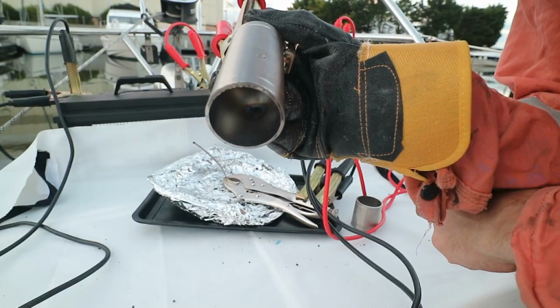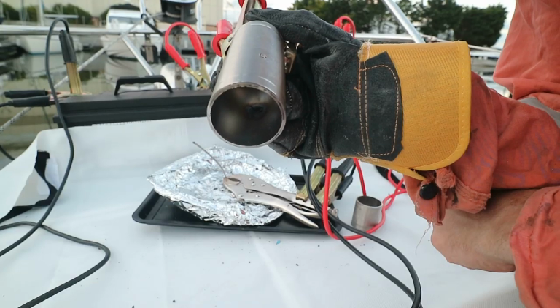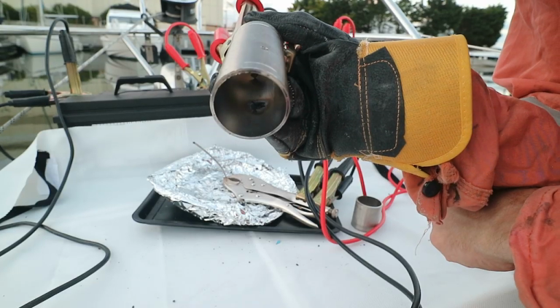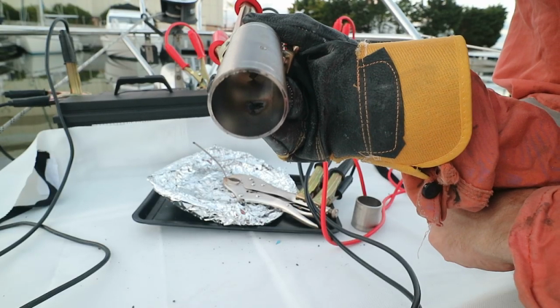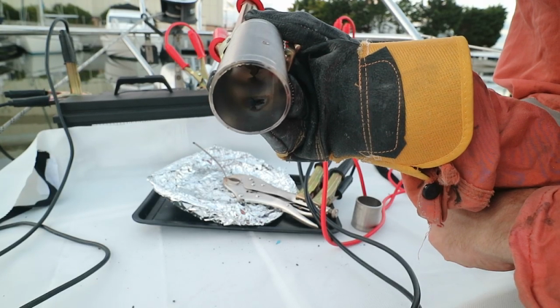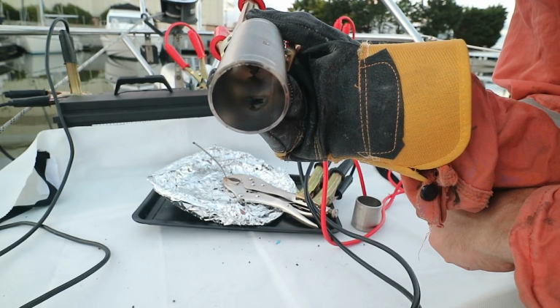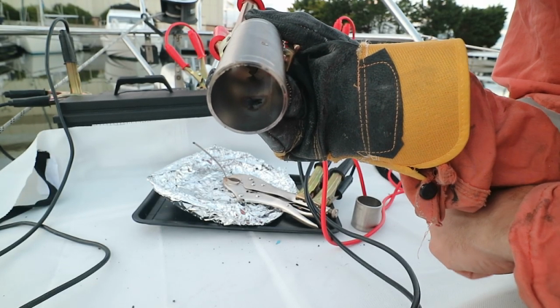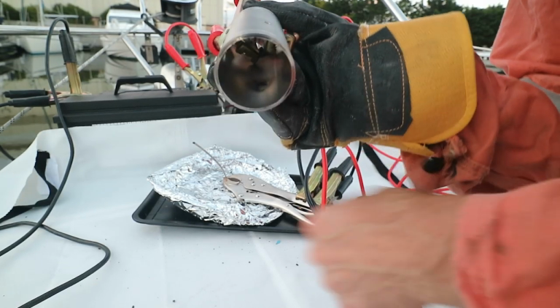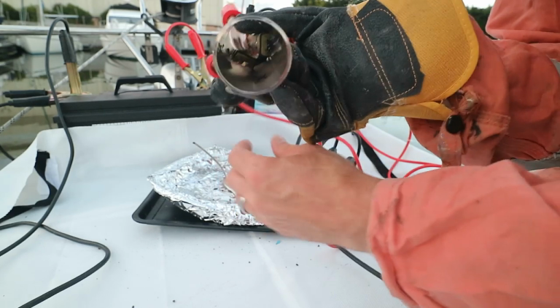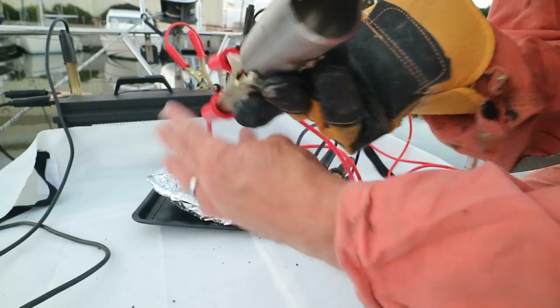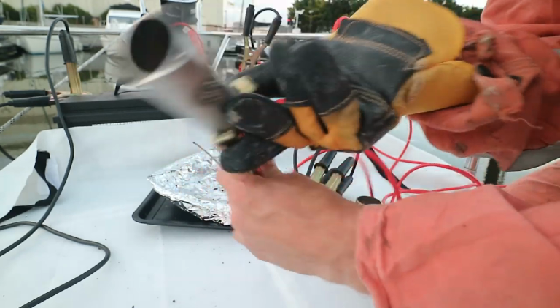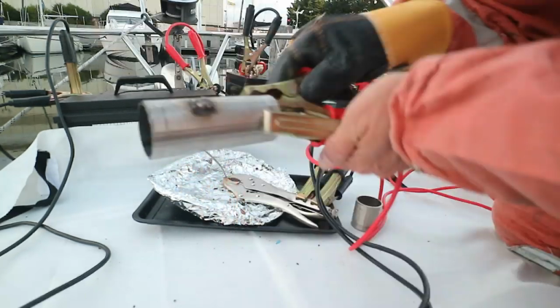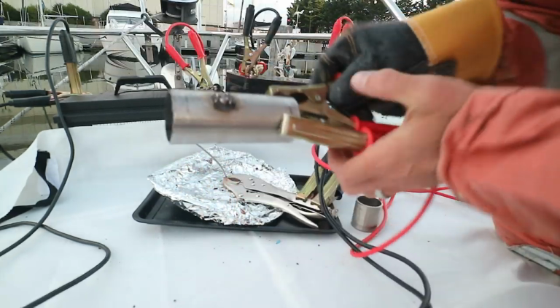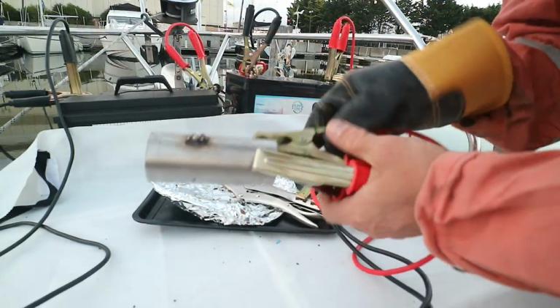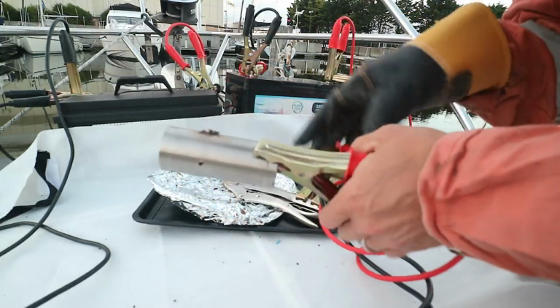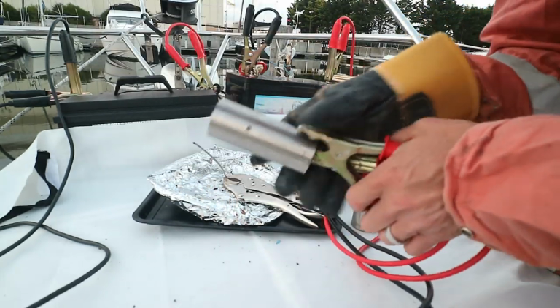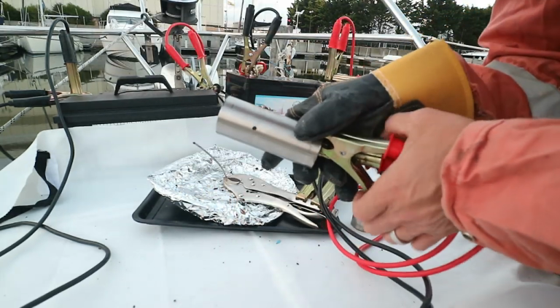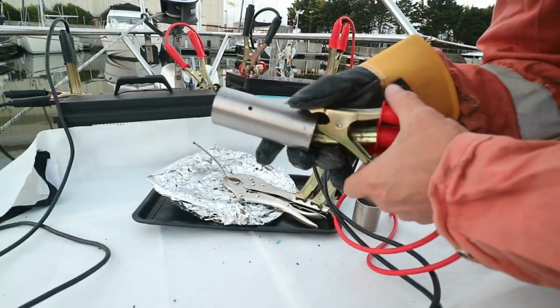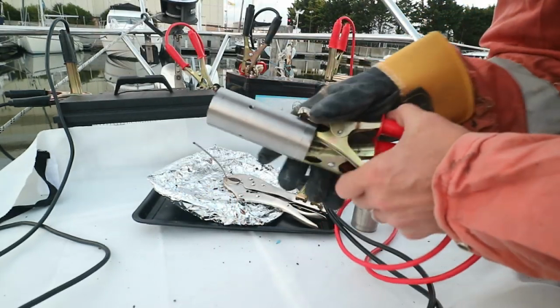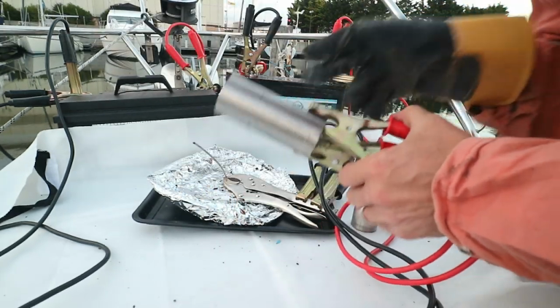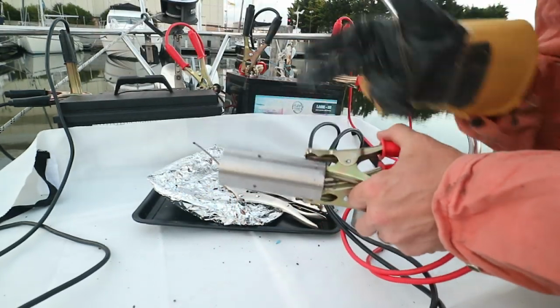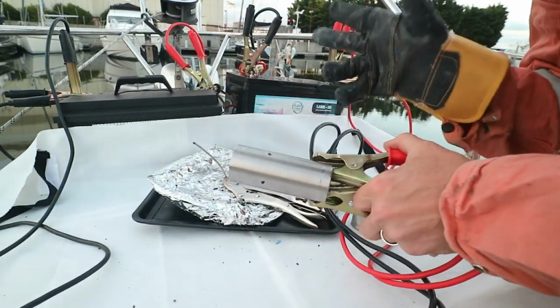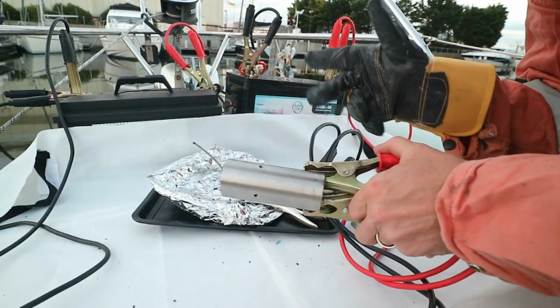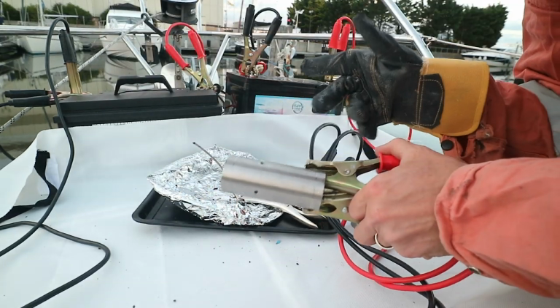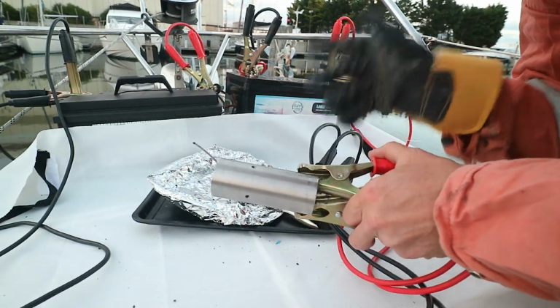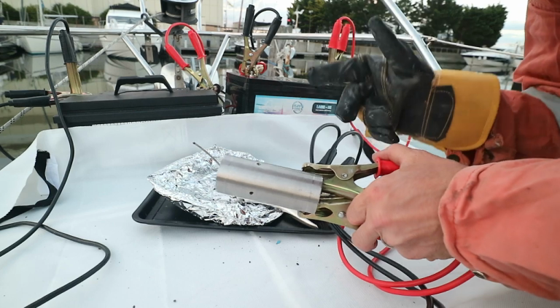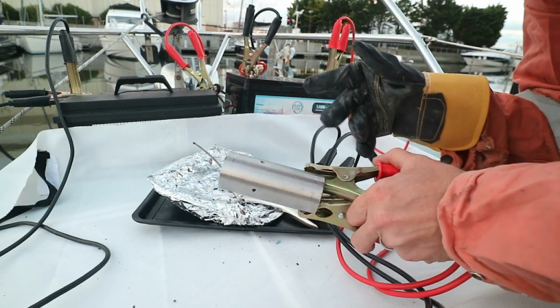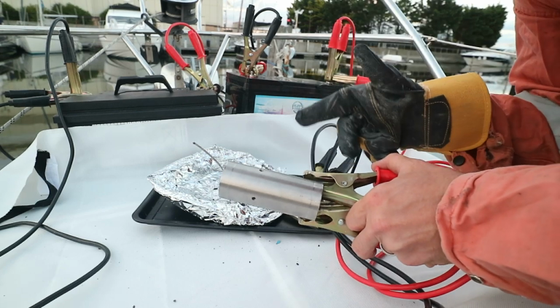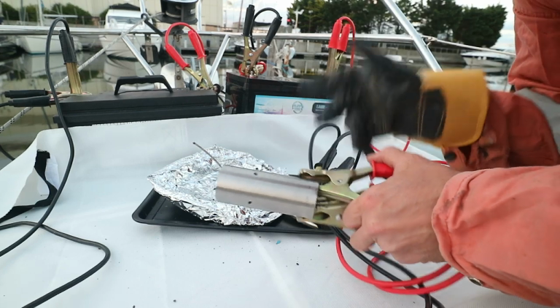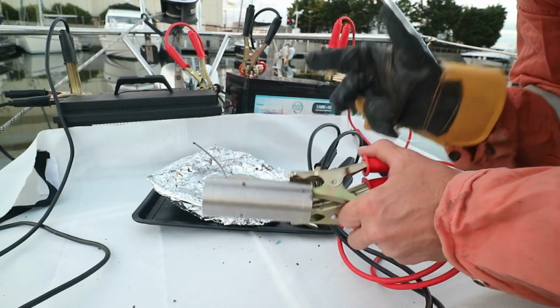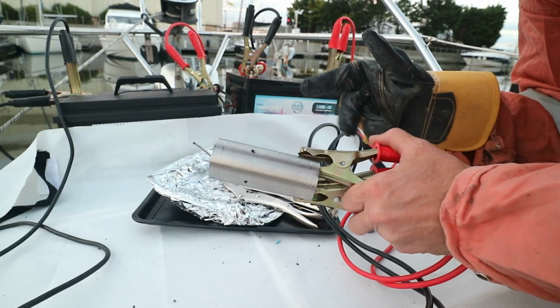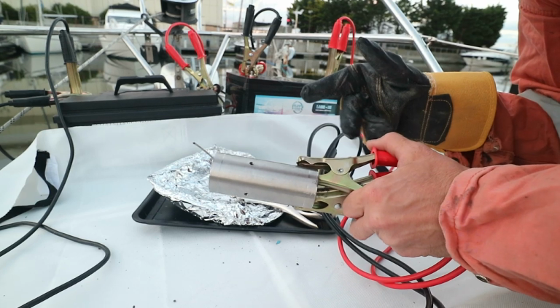That has filled the hole there, but it's the ugliest weld in the world. I did find with some experimentation that this can be improved by adding an inductor, and it's quite easy to make one of those.